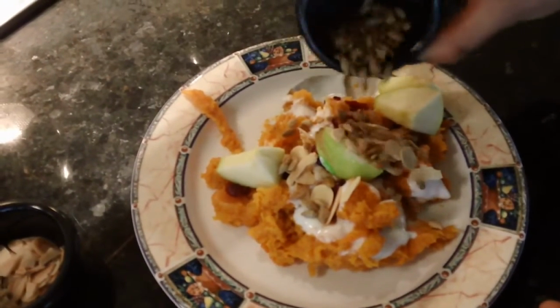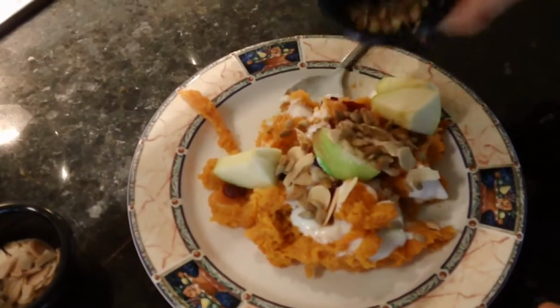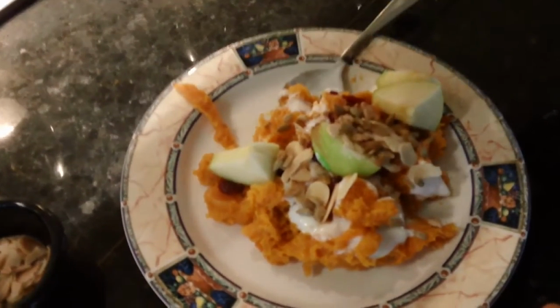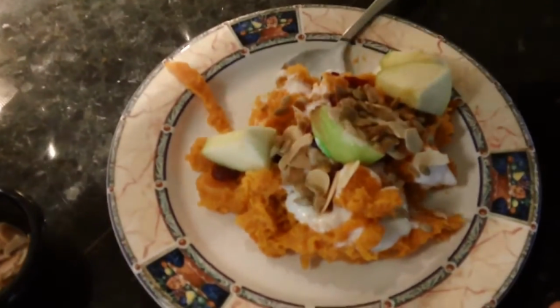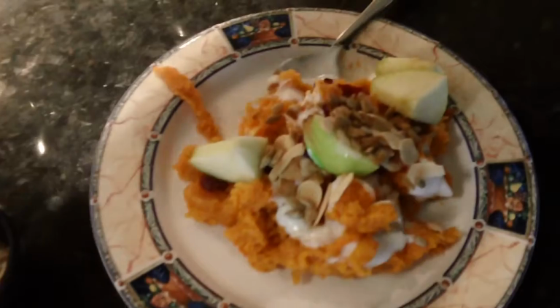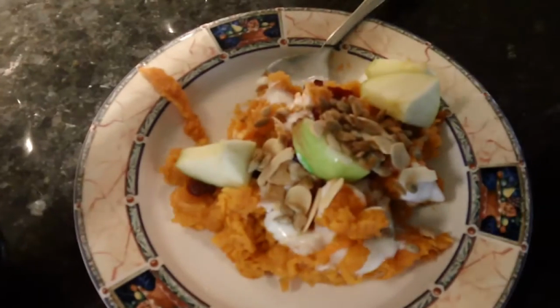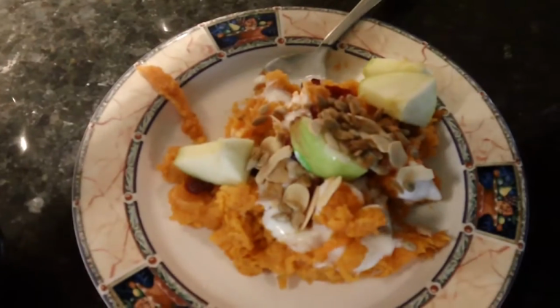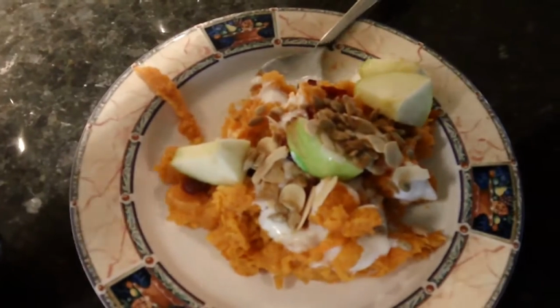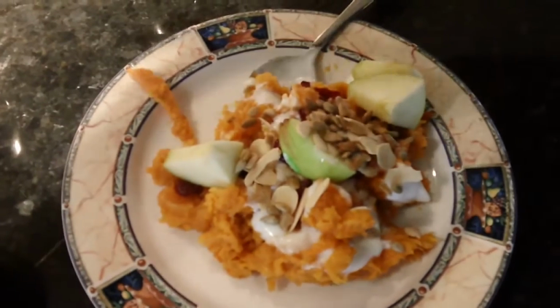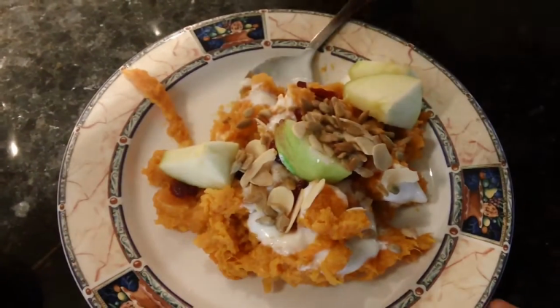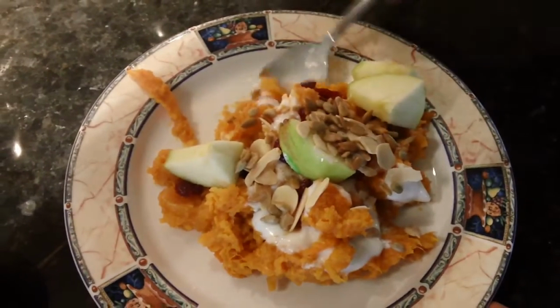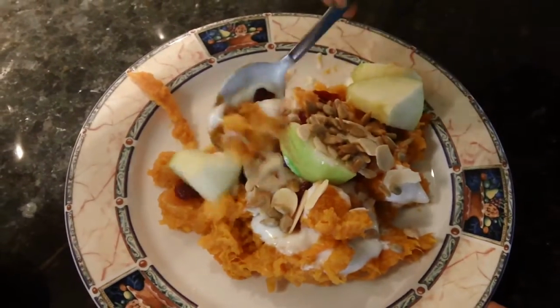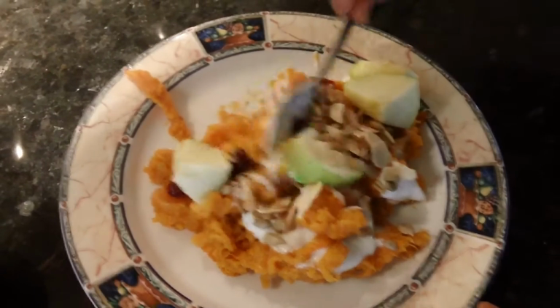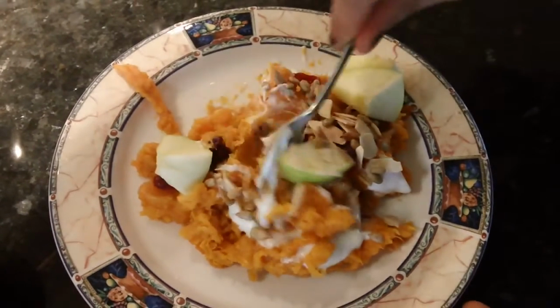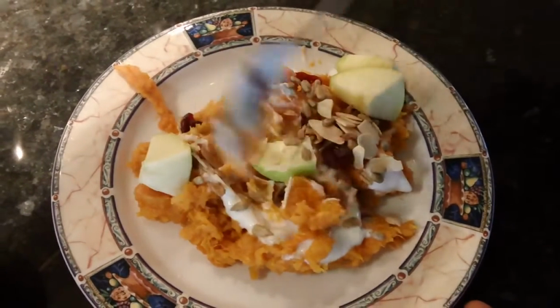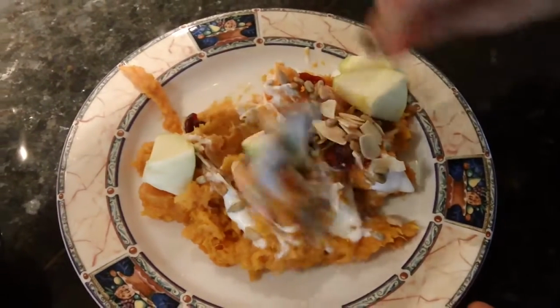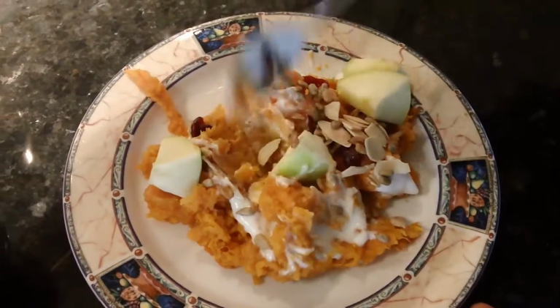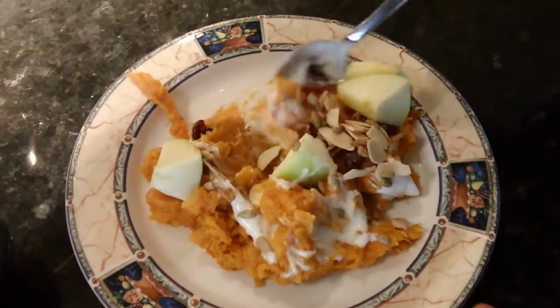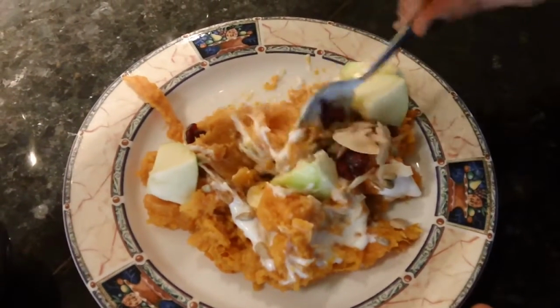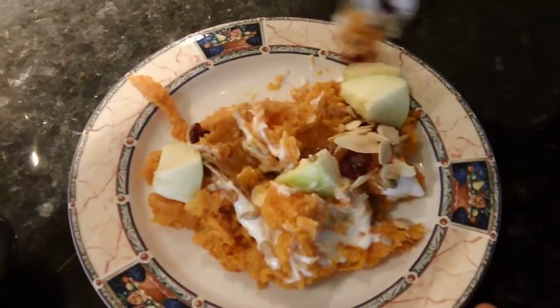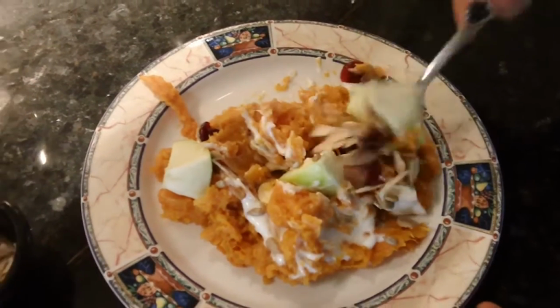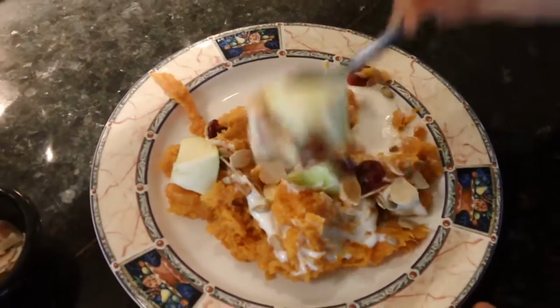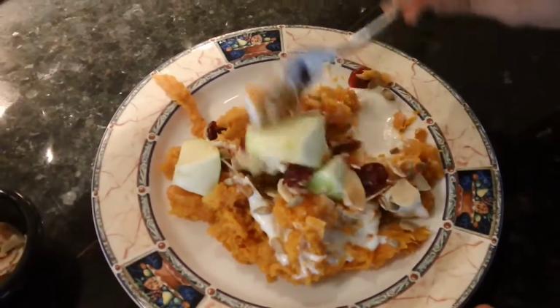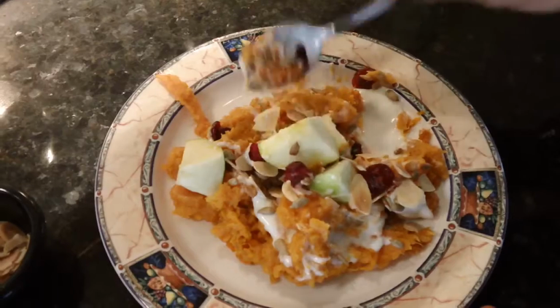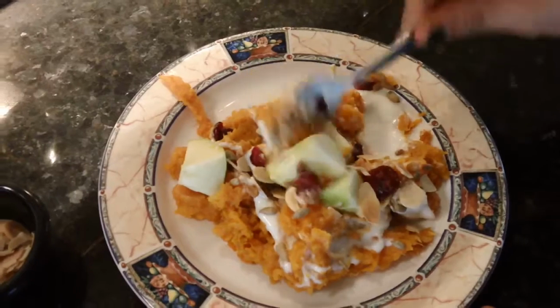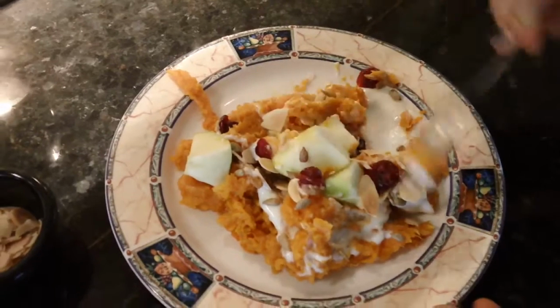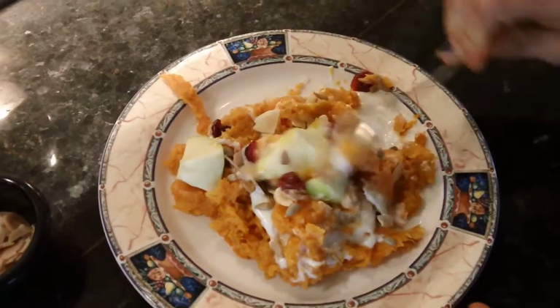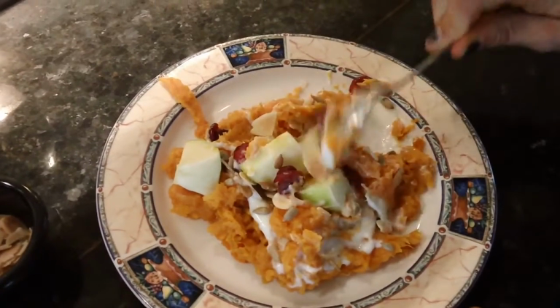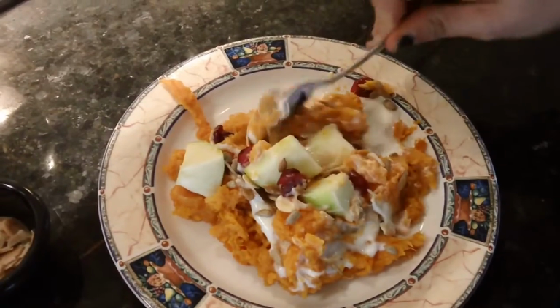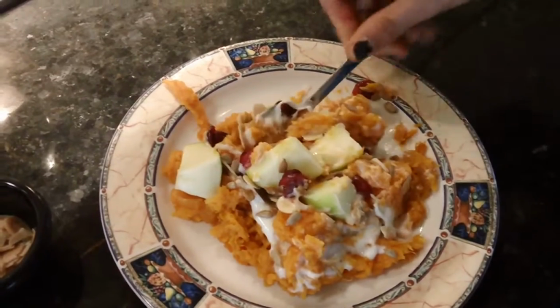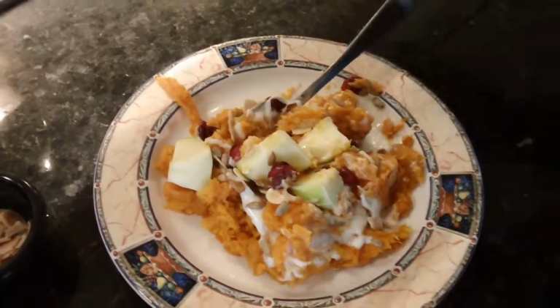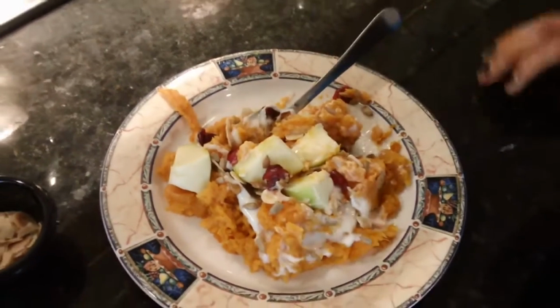And as you can see, this plate has a lot of color. The more color you're adding, the more nutrients you're getting. So now you have a perfect meatless vegetarian meal.